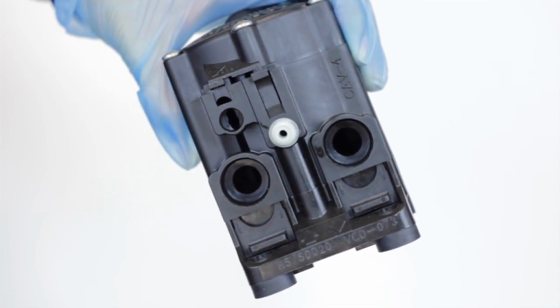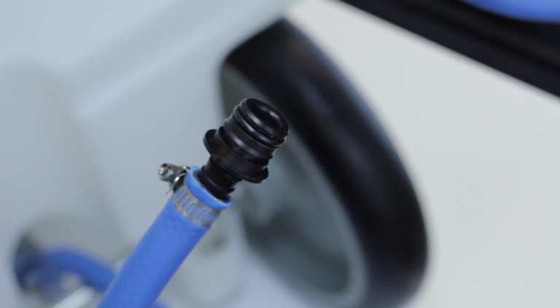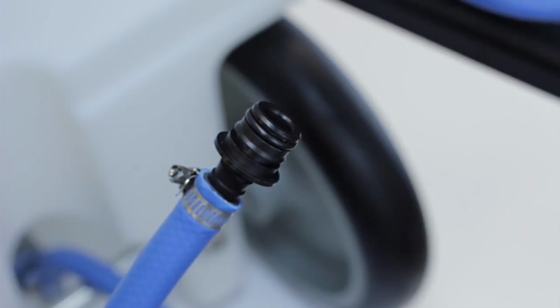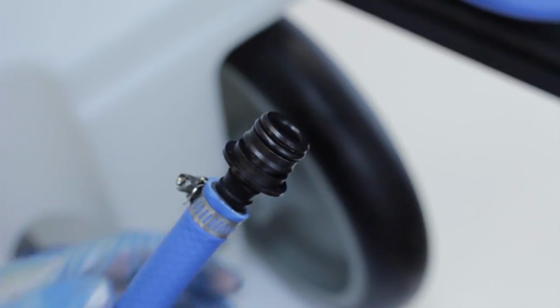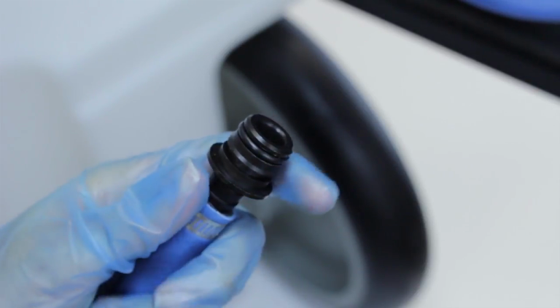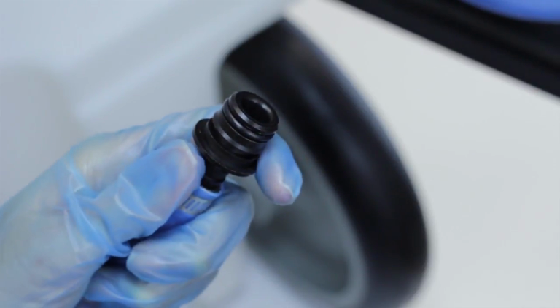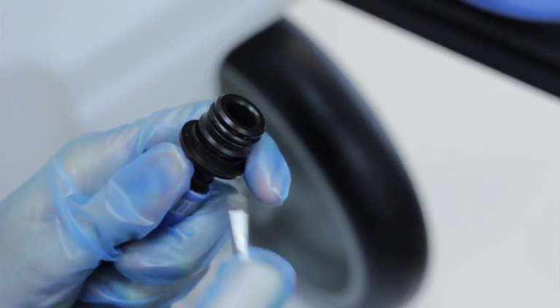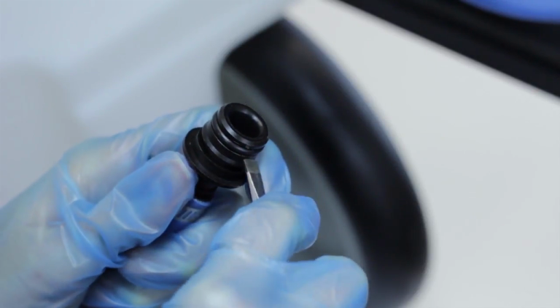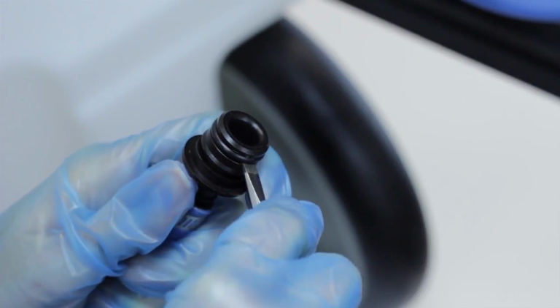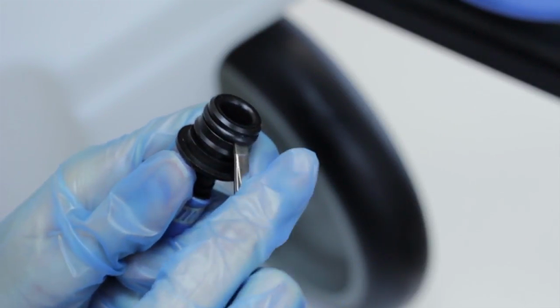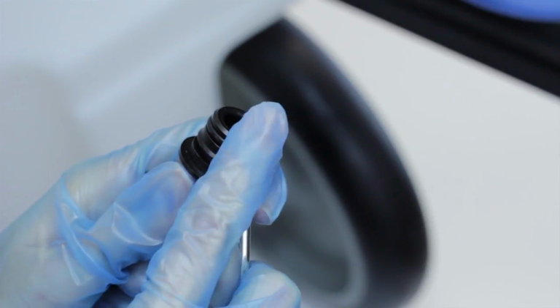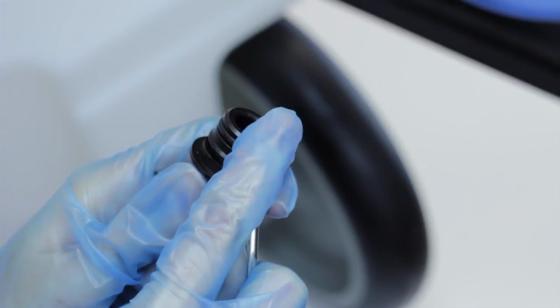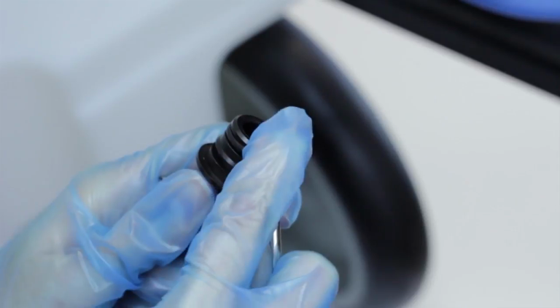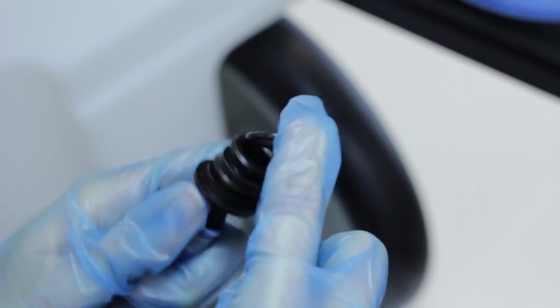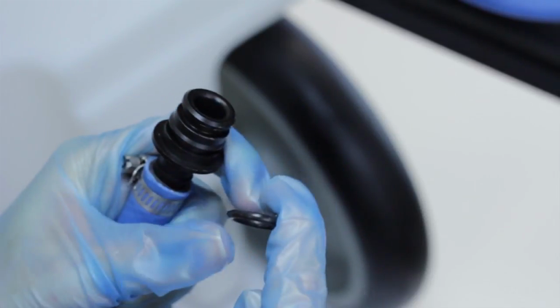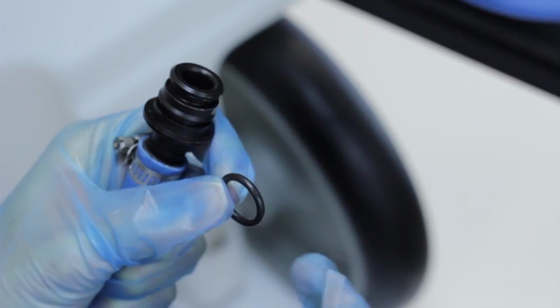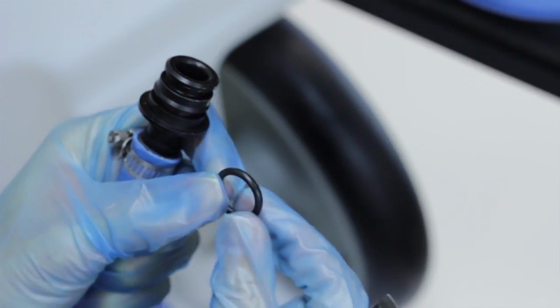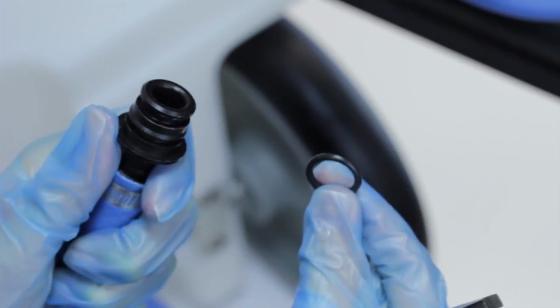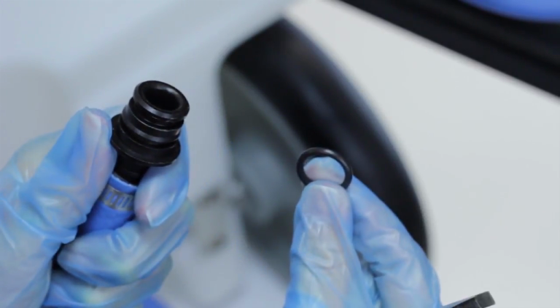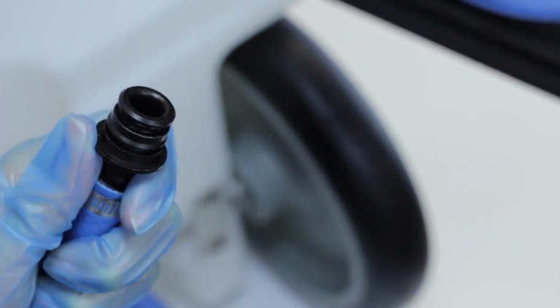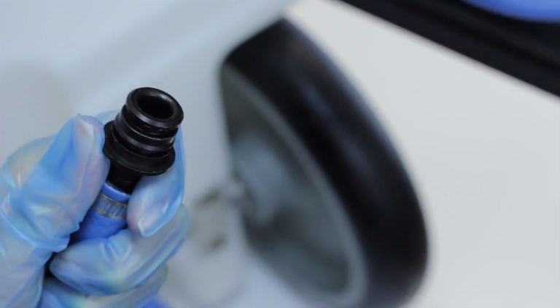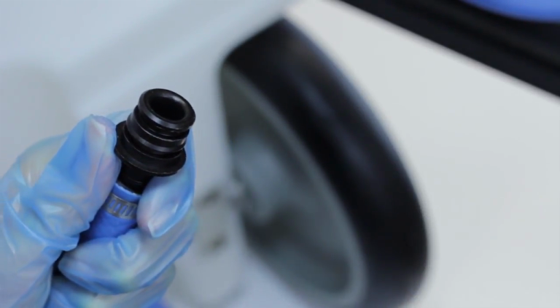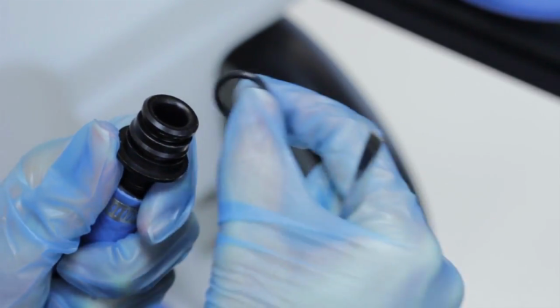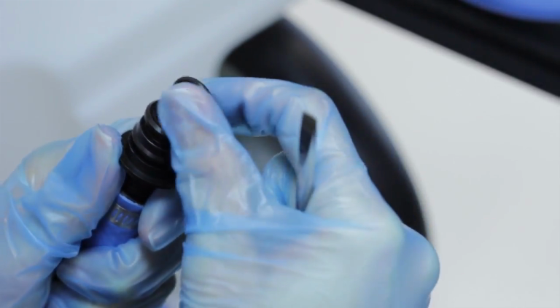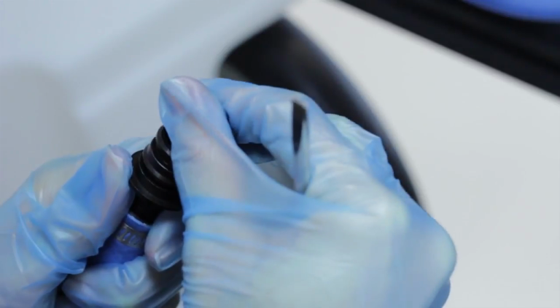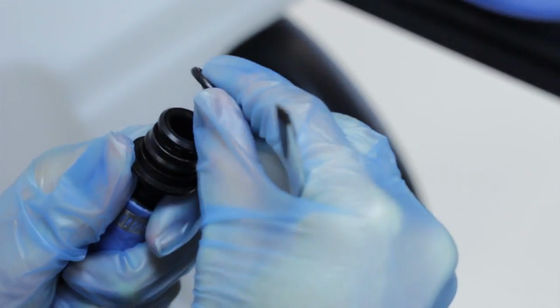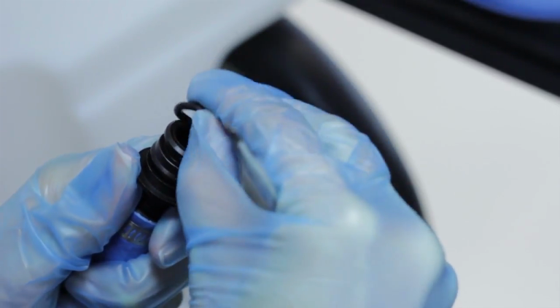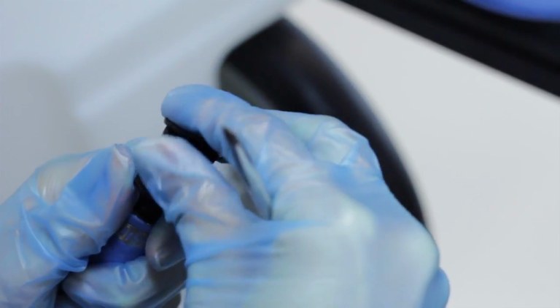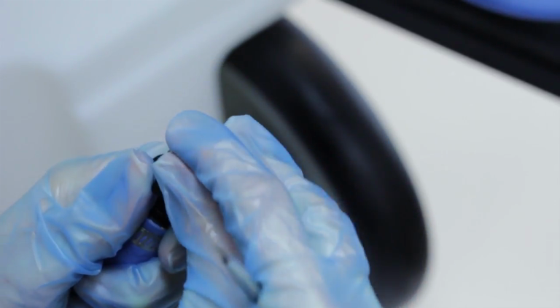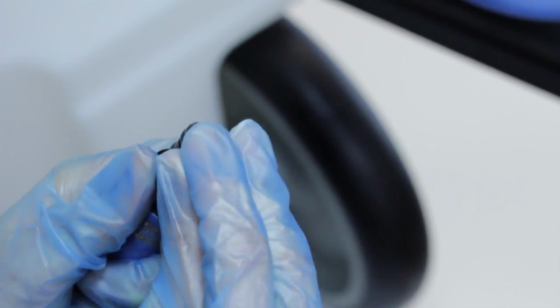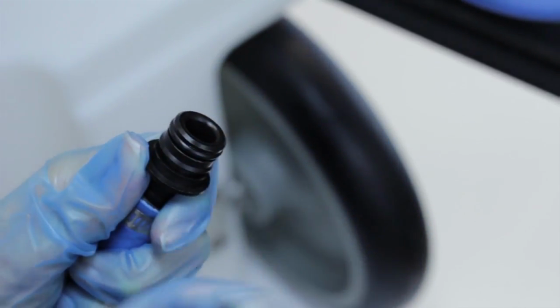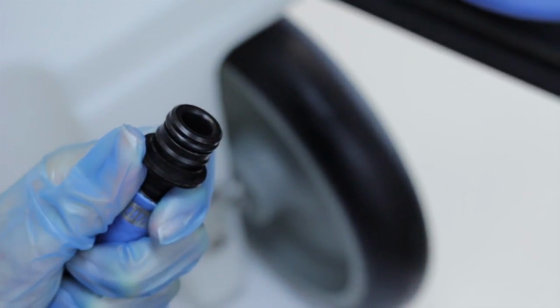To remove the O-ring from a barb, work a small flat head screwdriver or similar tool under the O-ring, then lift it up and off the barb. Be careful not to damage the O-ring. Push the new O-ring down over the barb until it's seated in the groove.